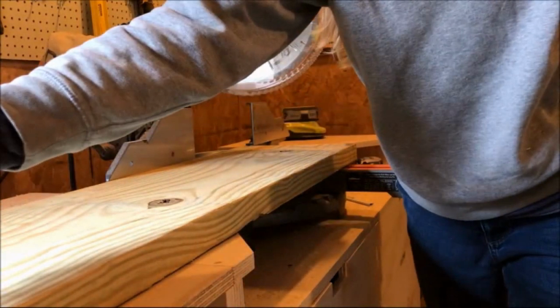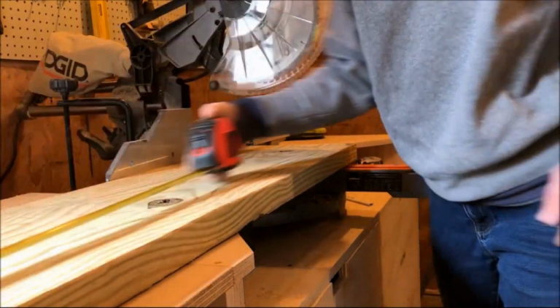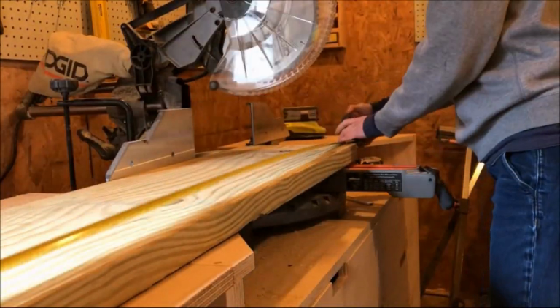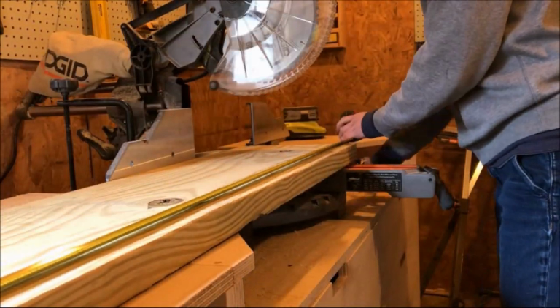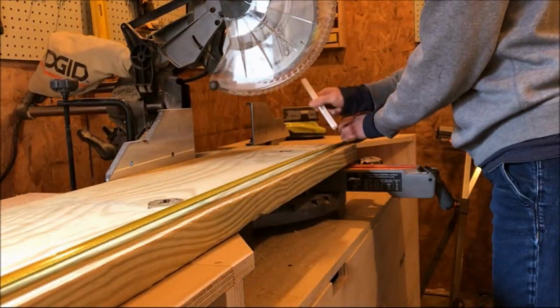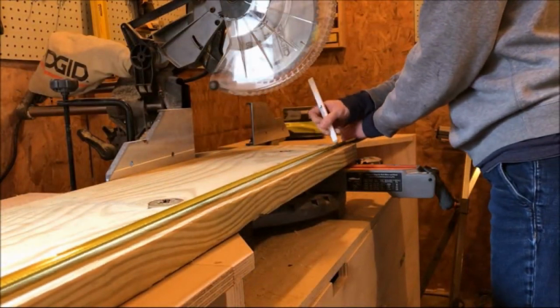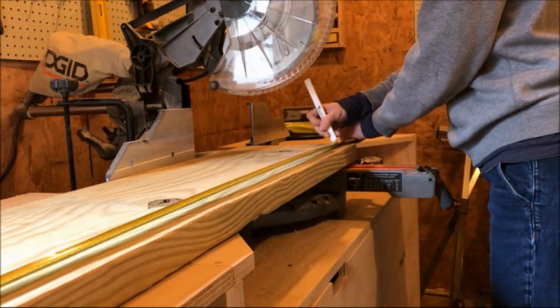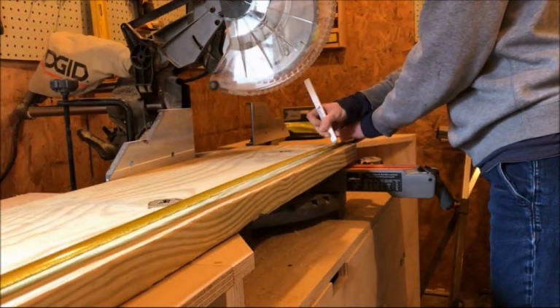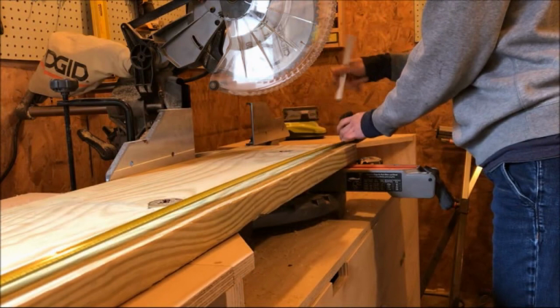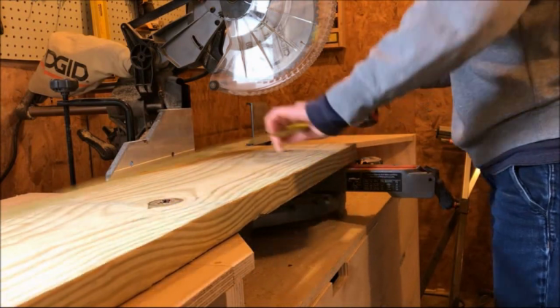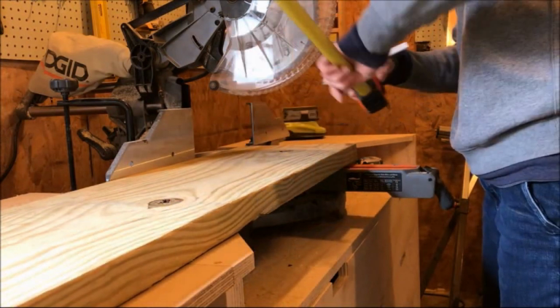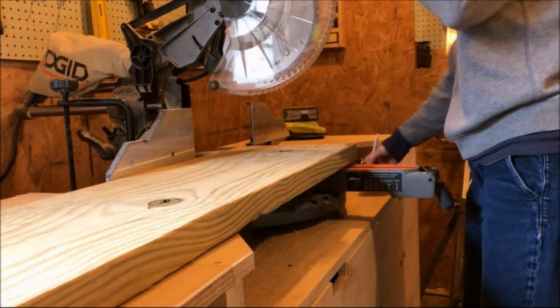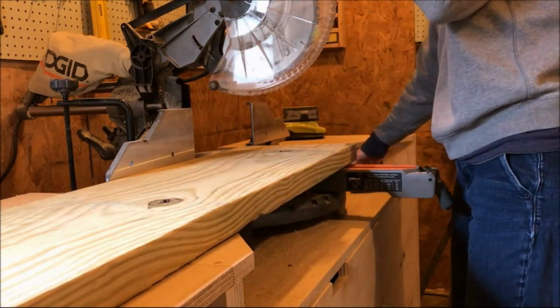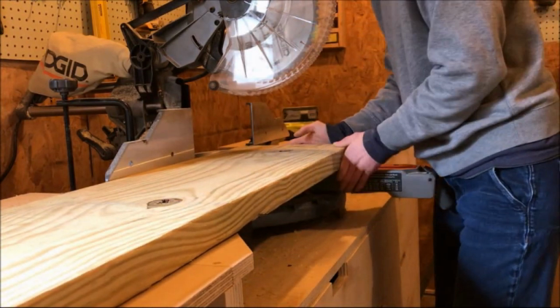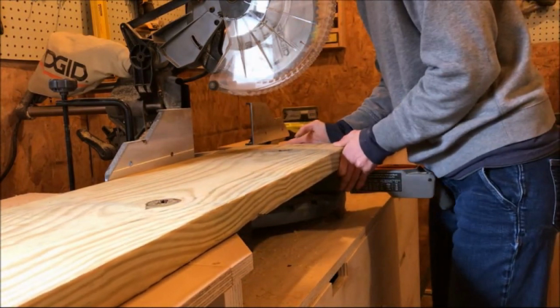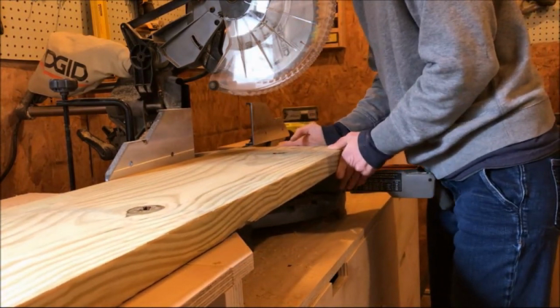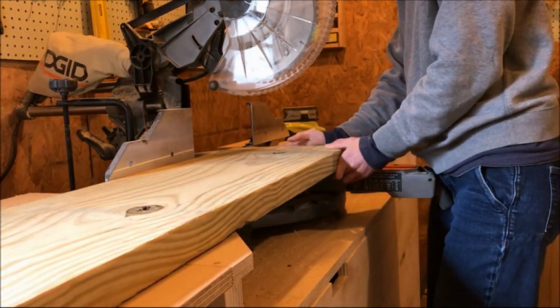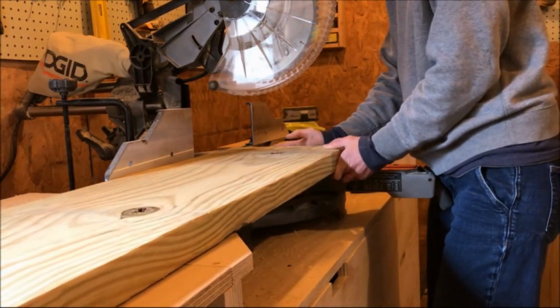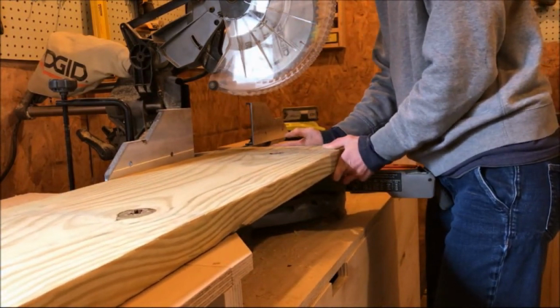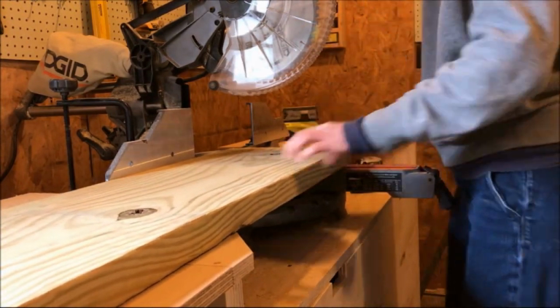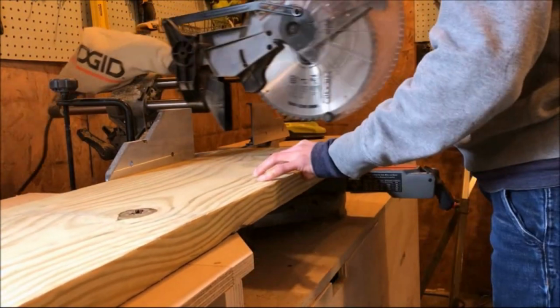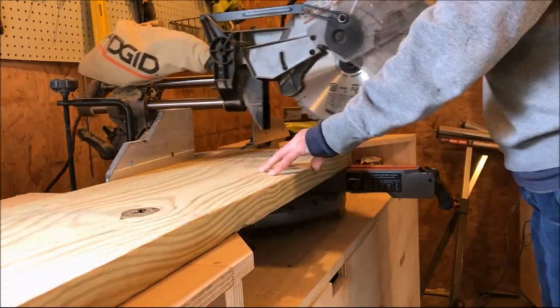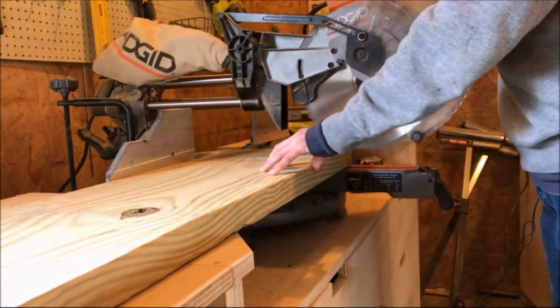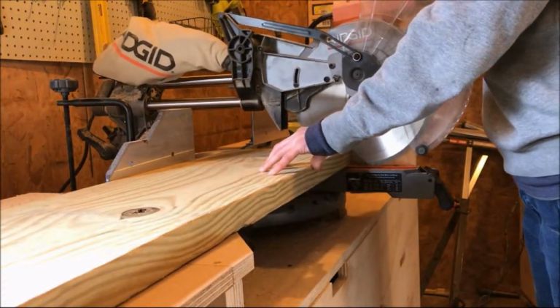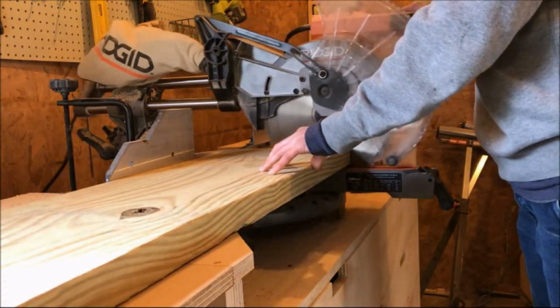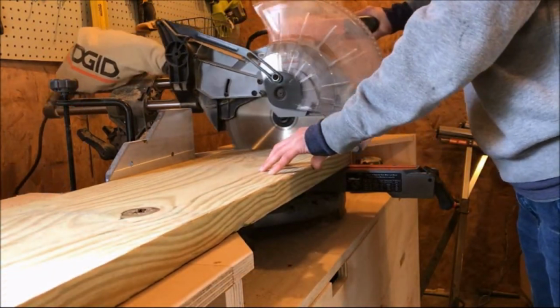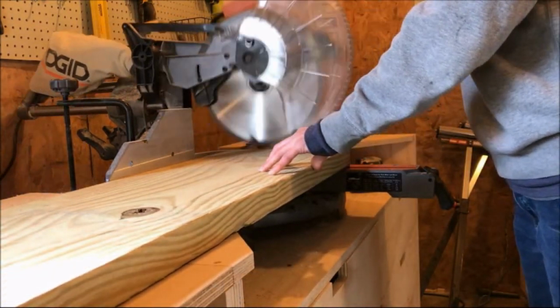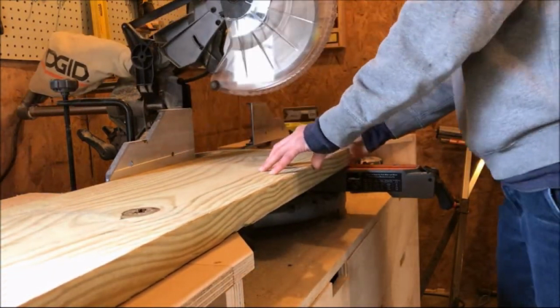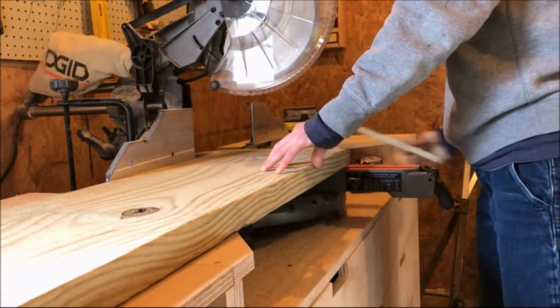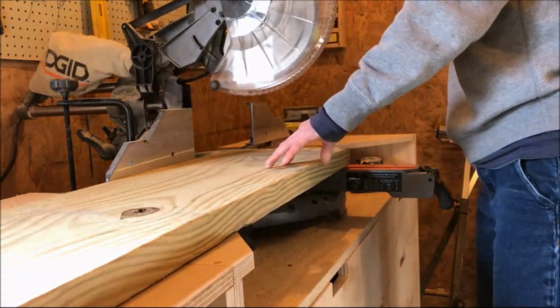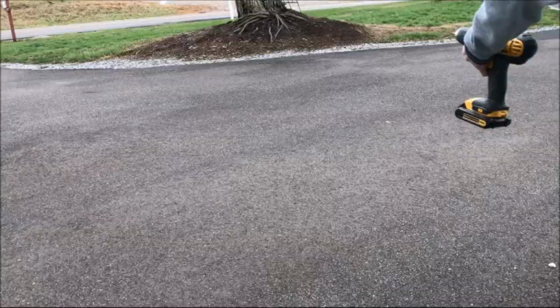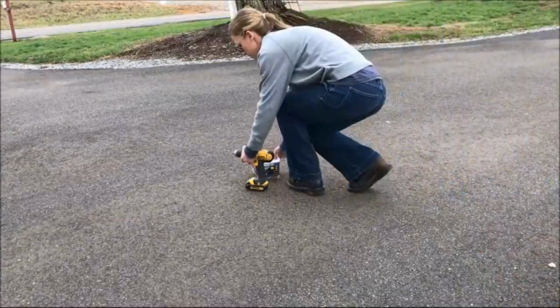This raised garden bed only uses two 2x12x12 boards and two 2x4x12 boards. The majority of these pieces will be cut to six foot long, except for two small pieces that'll go on the top.